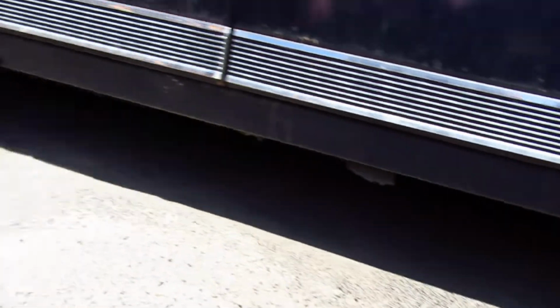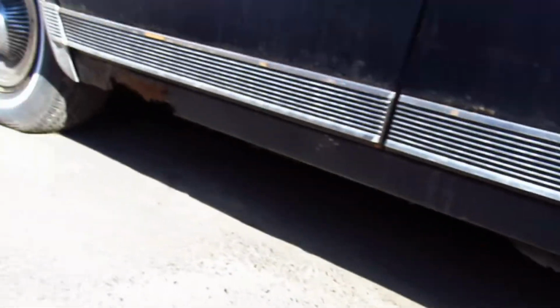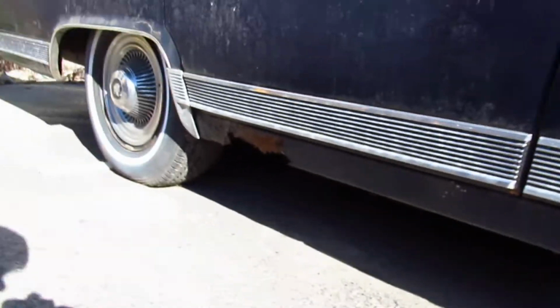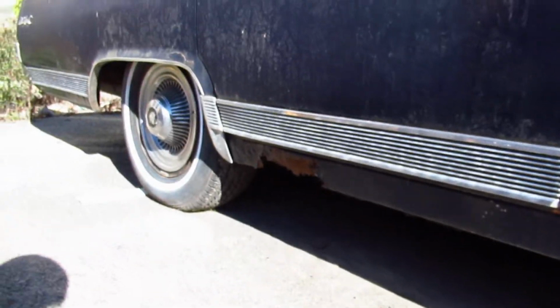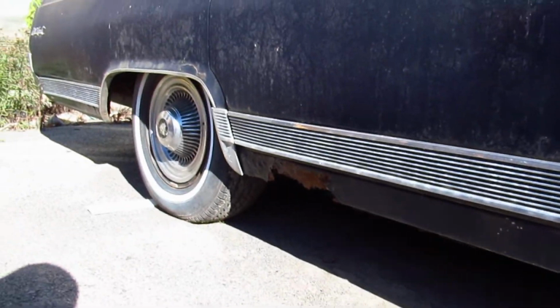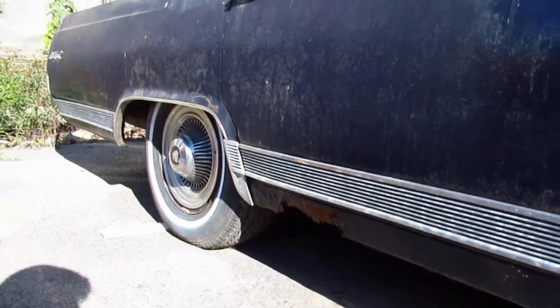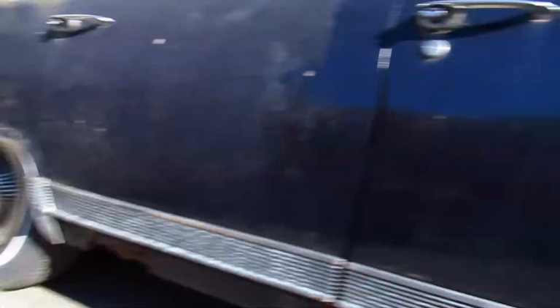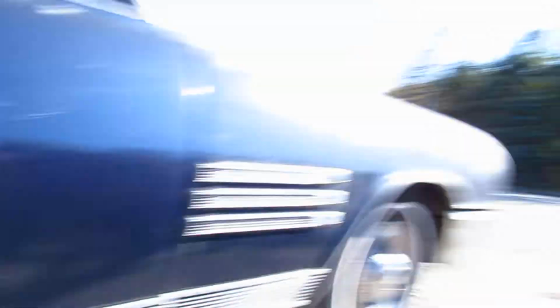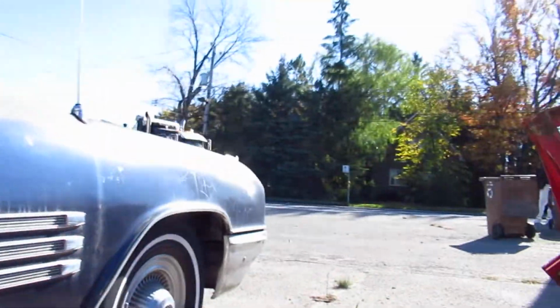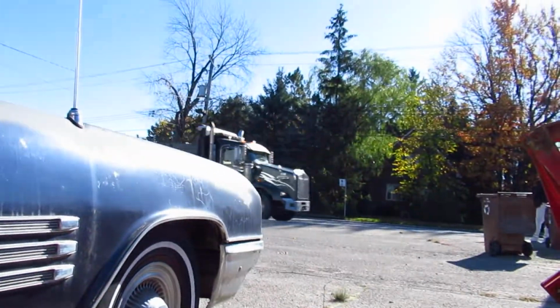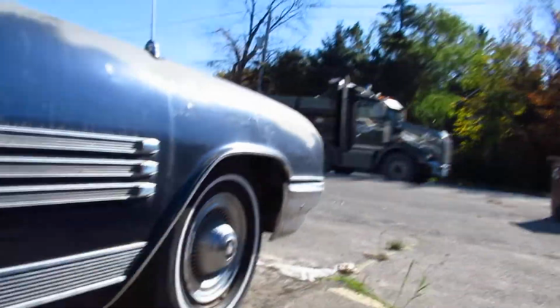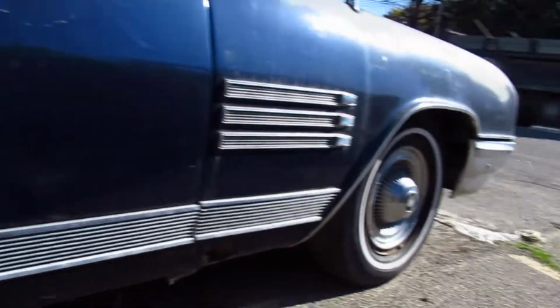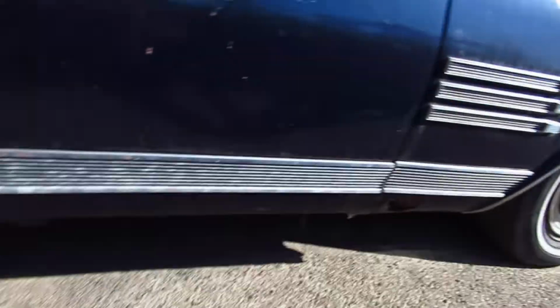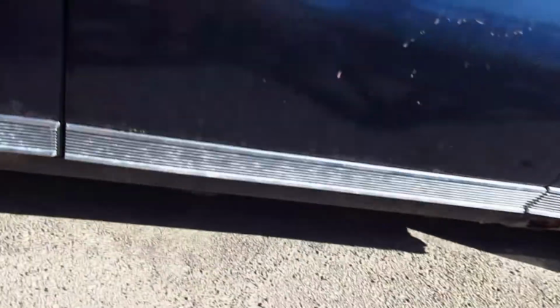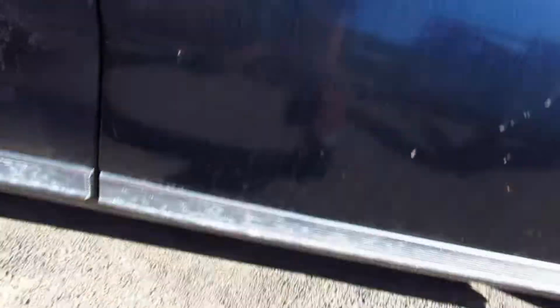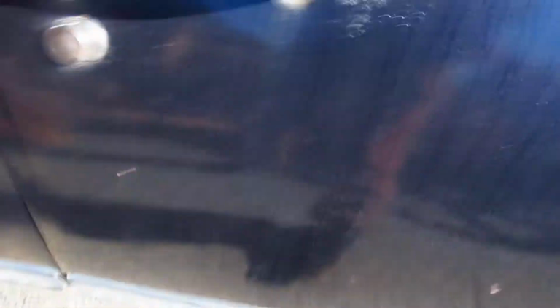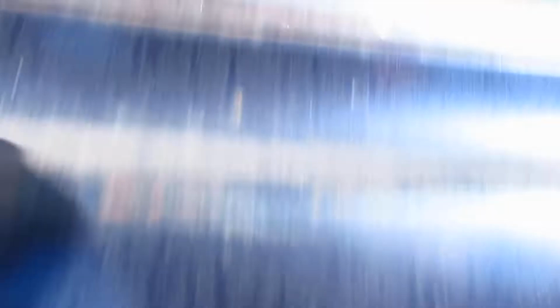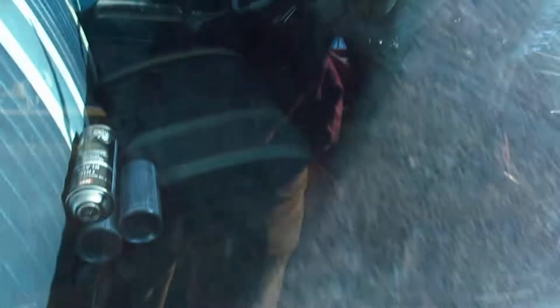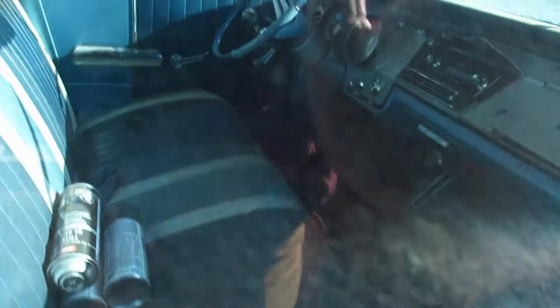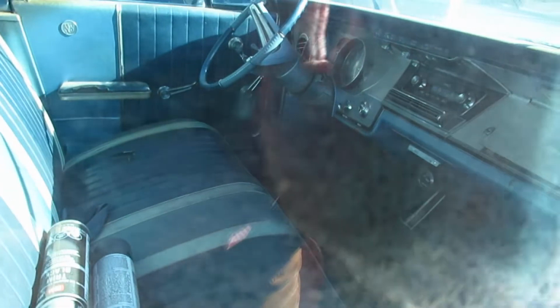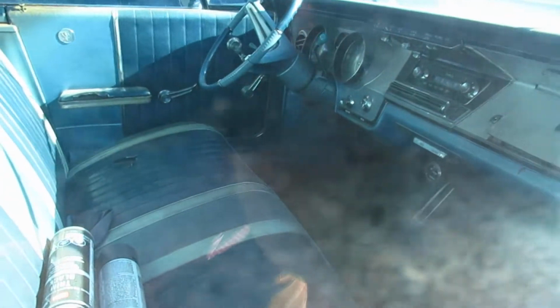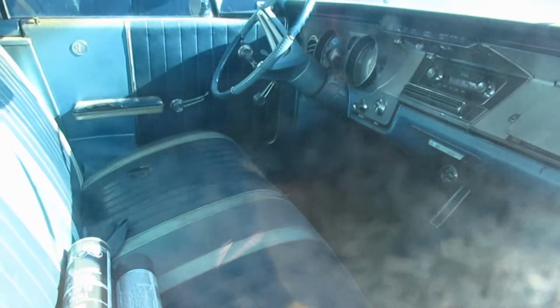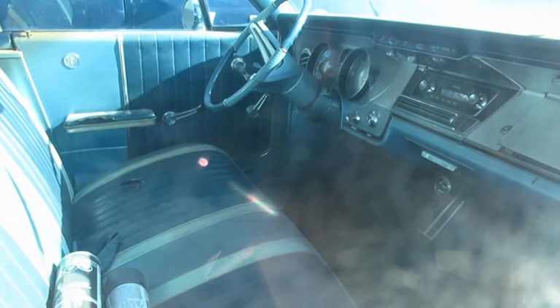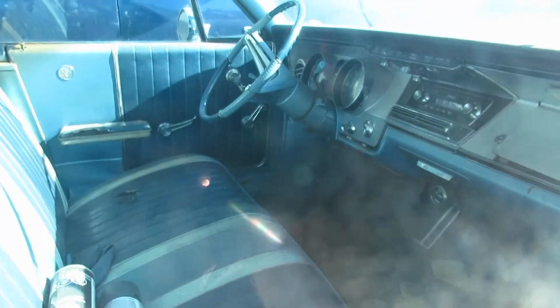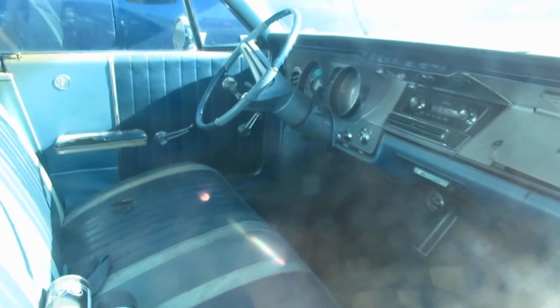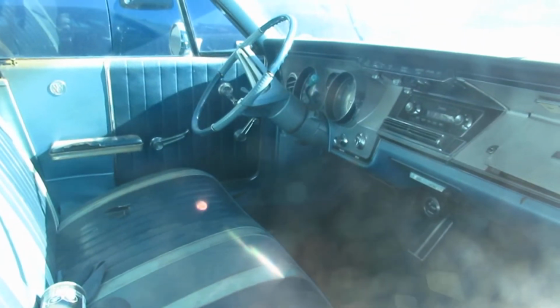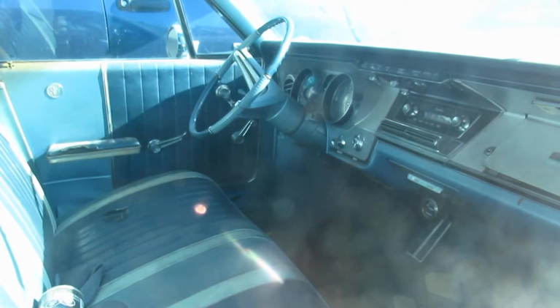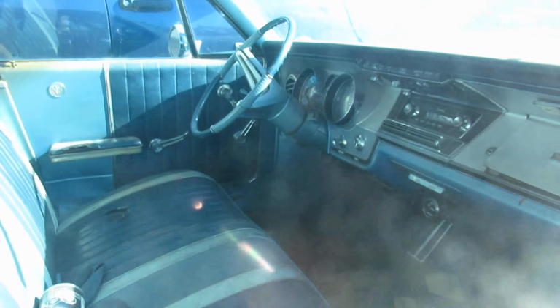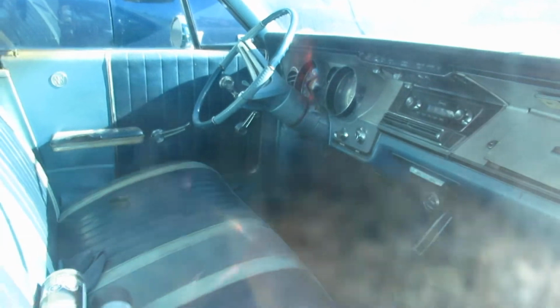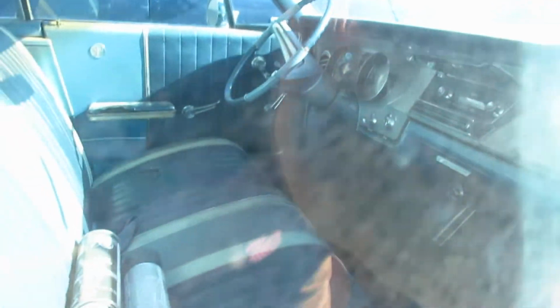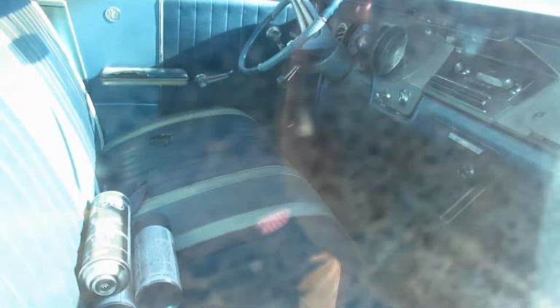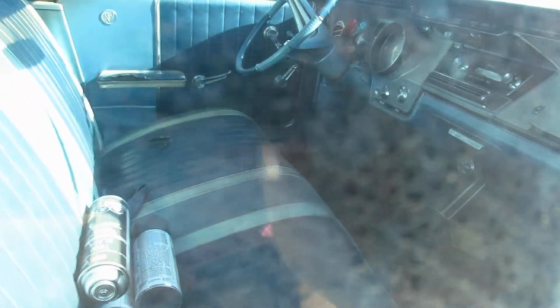The frame is probably in terrible condition. What's the interior look like? The interior still looks good, though.